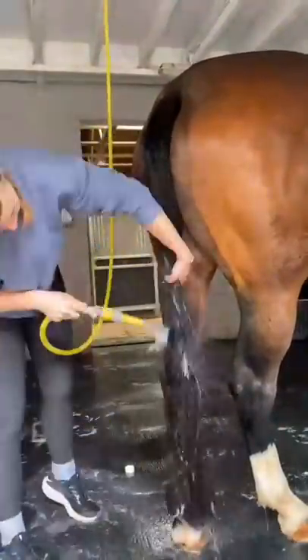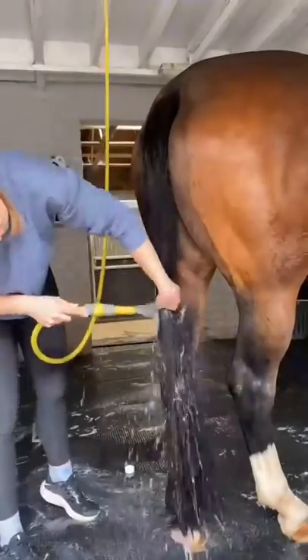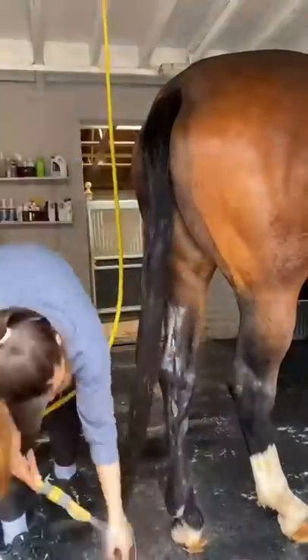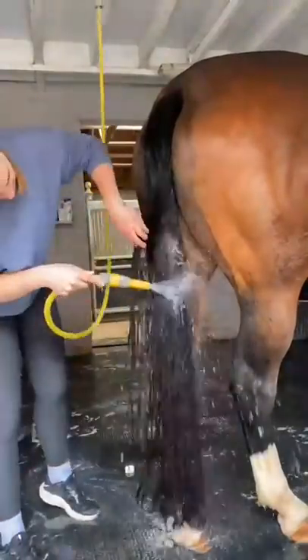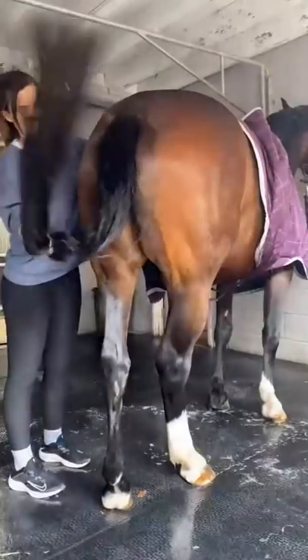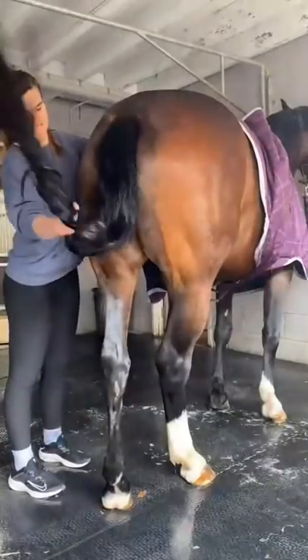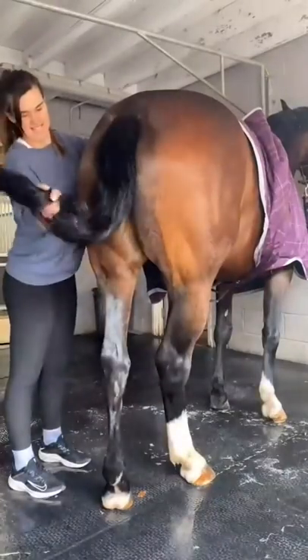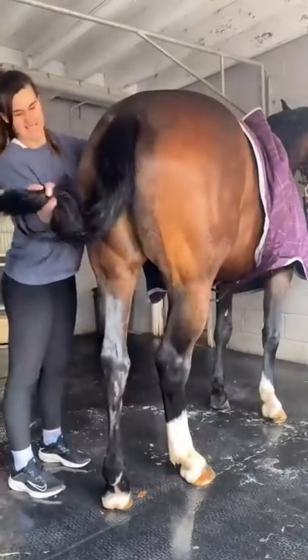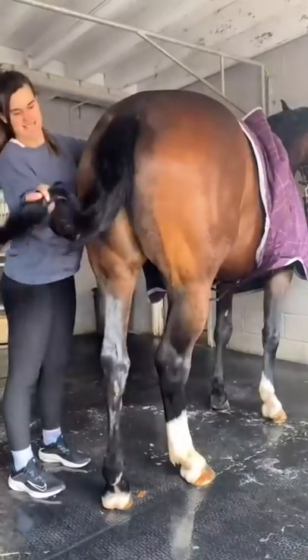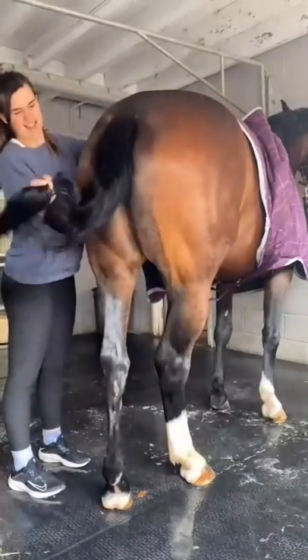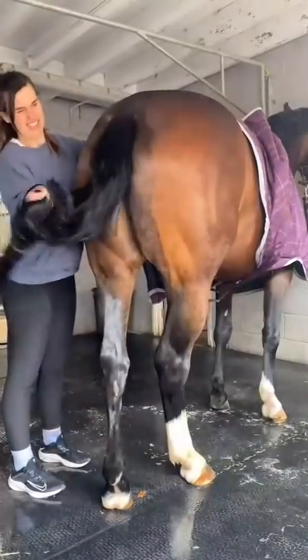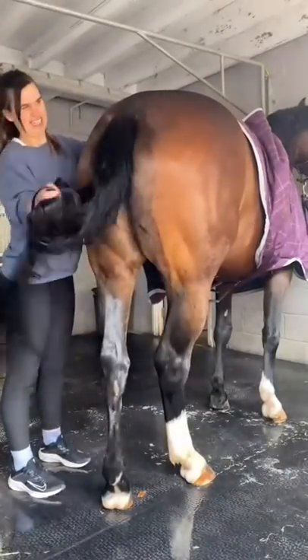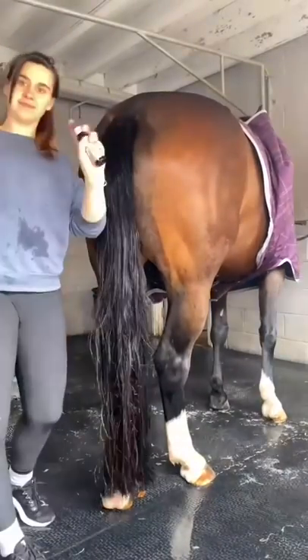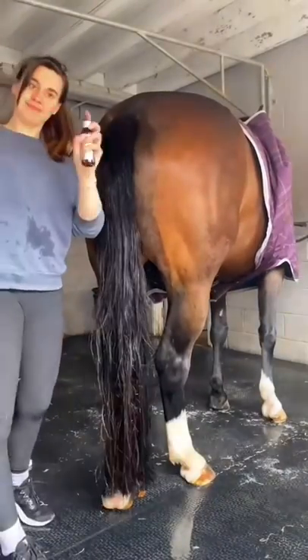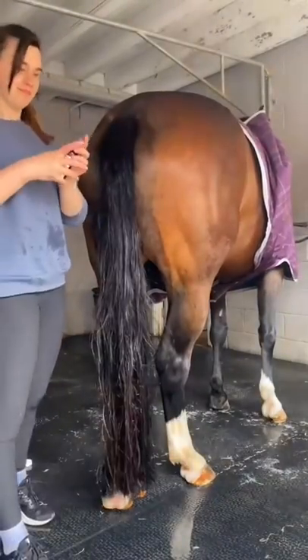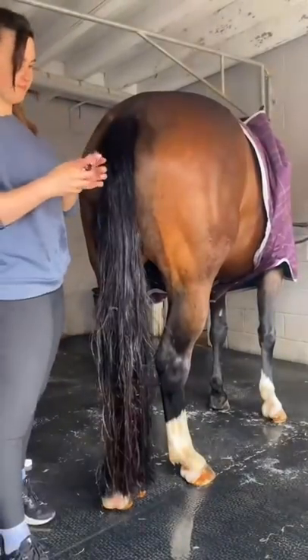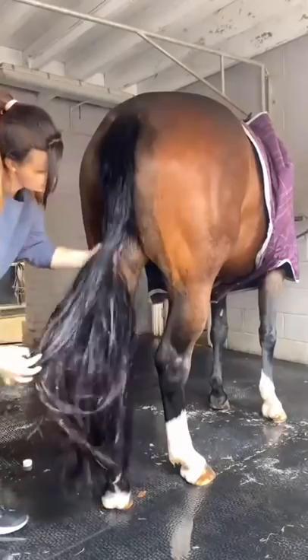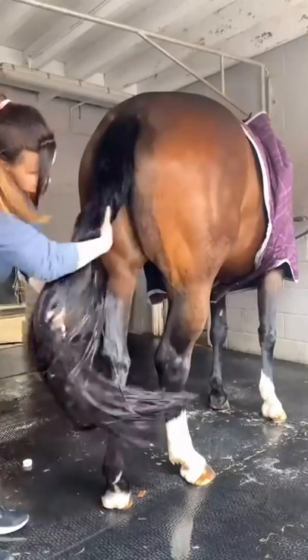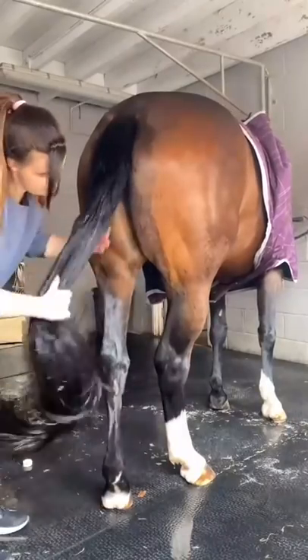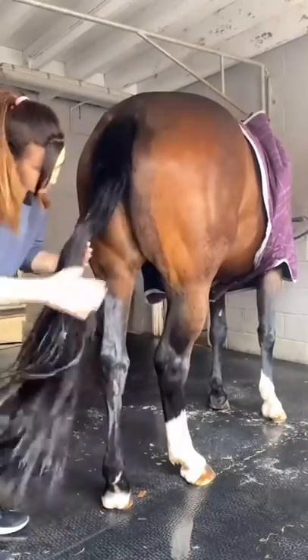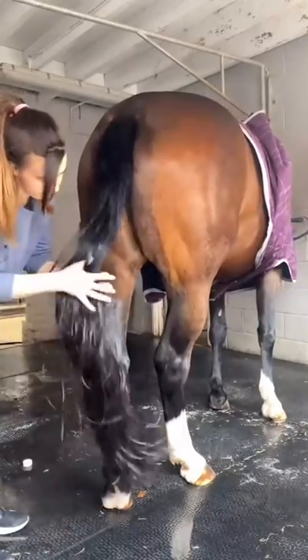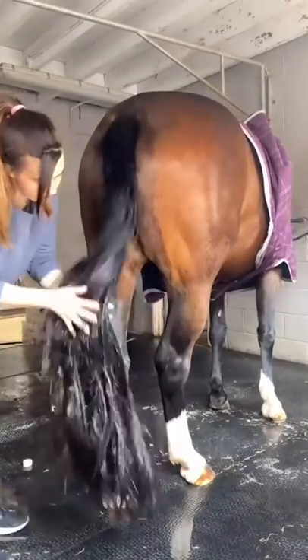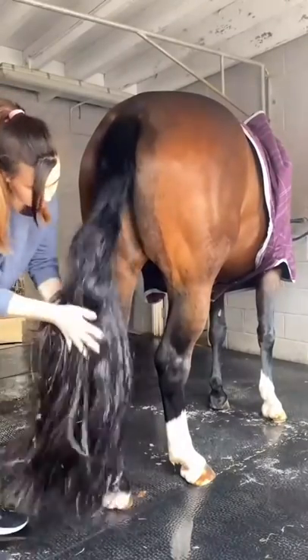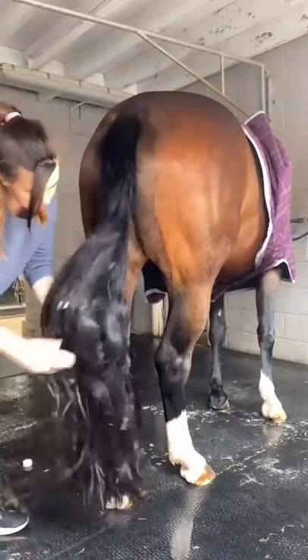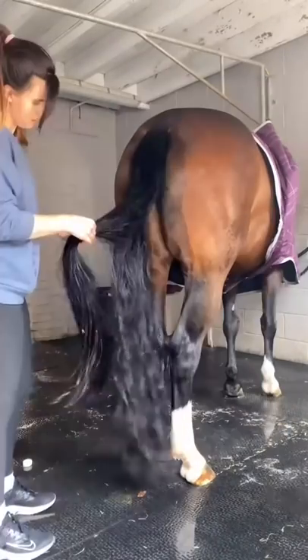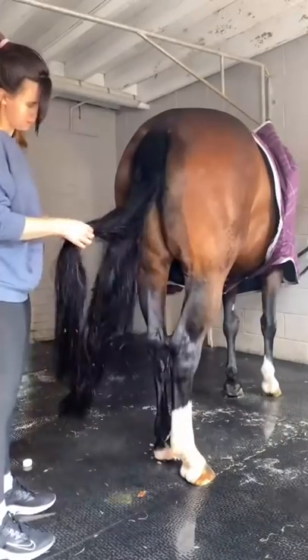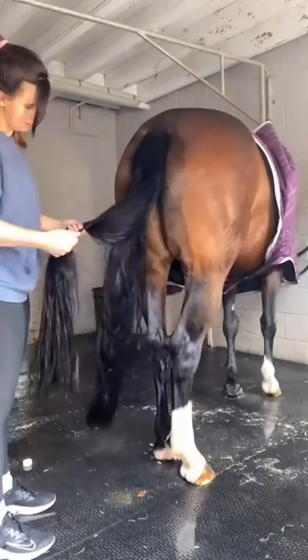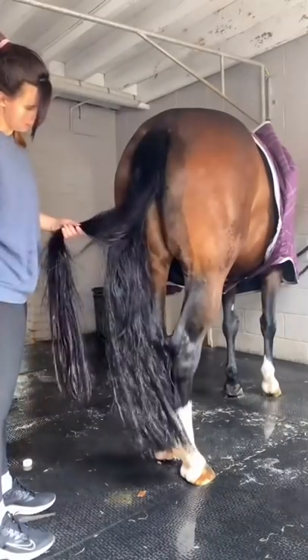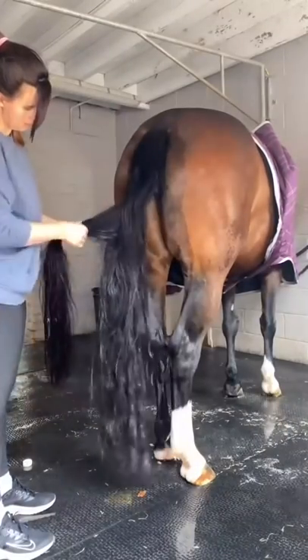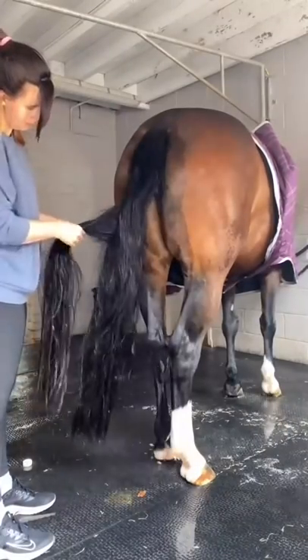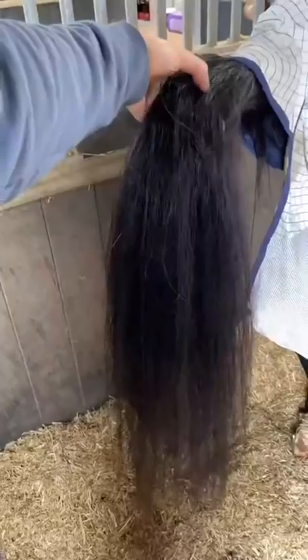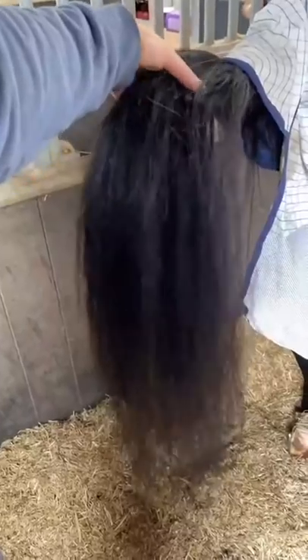And then this is my favourite part, and that is drying the tail. We use a detangling oil just to brush through their tails to make it even more silky and smooth. And then we tease through them again.